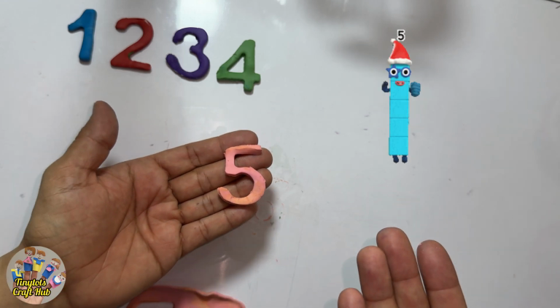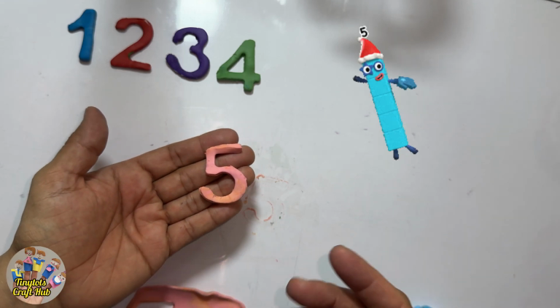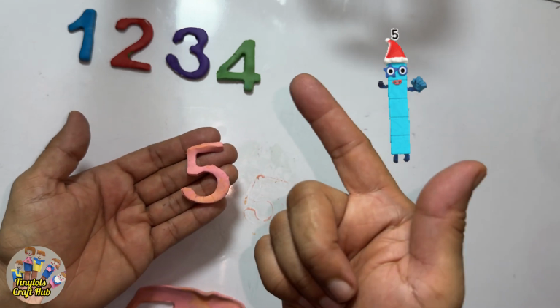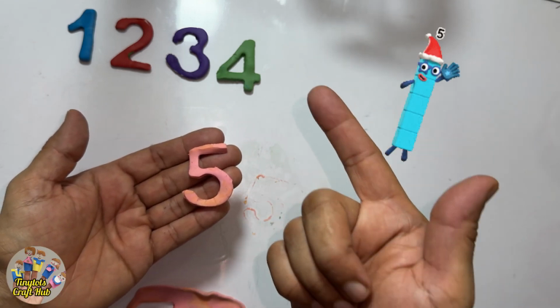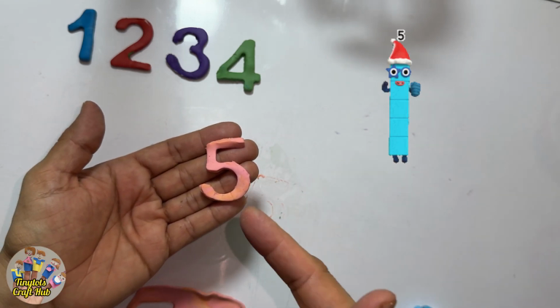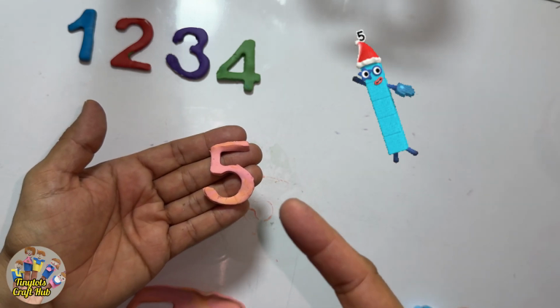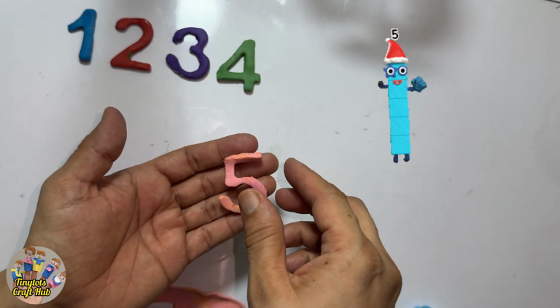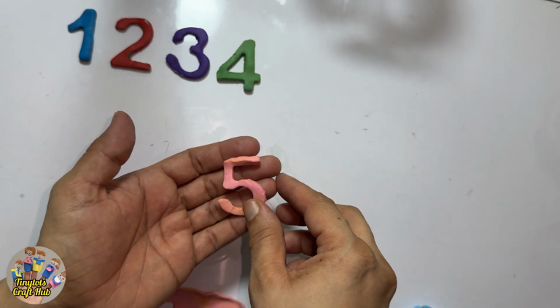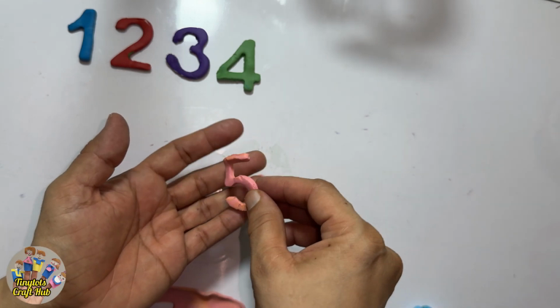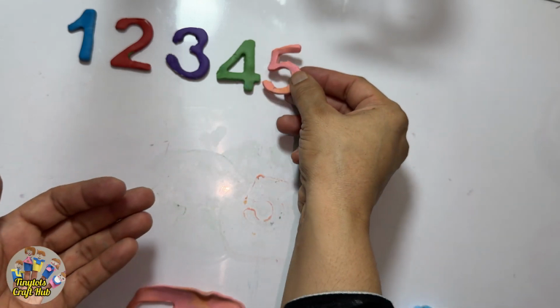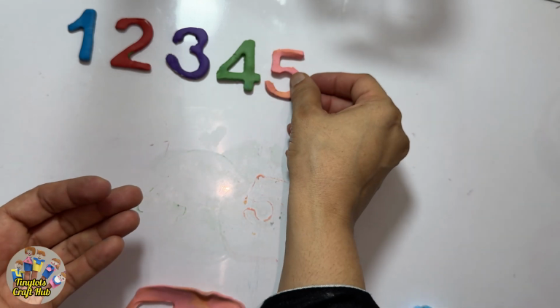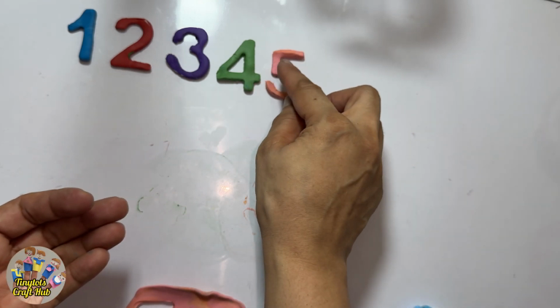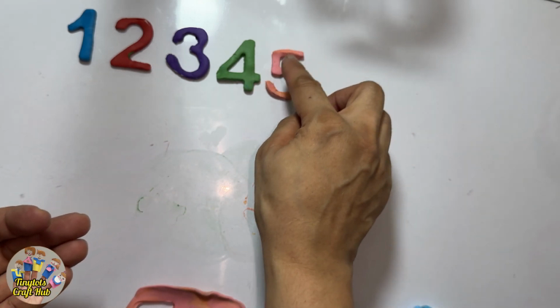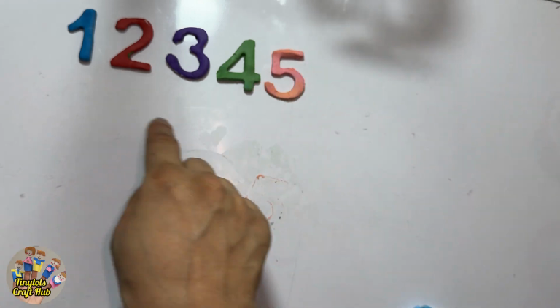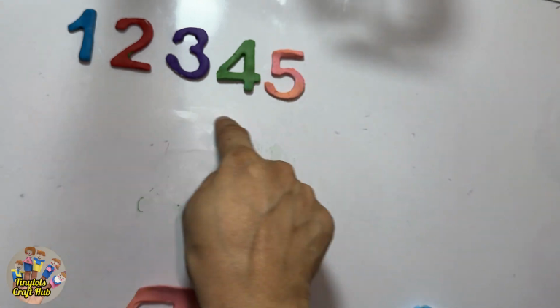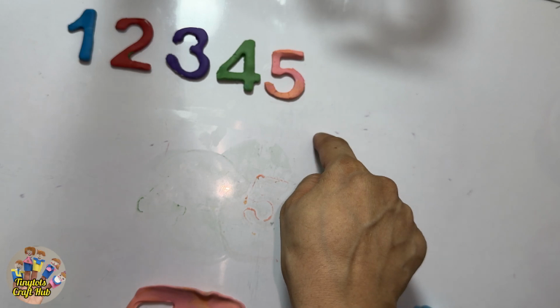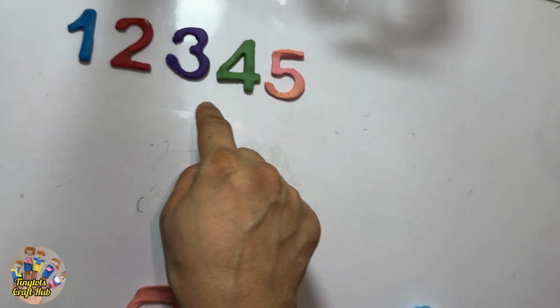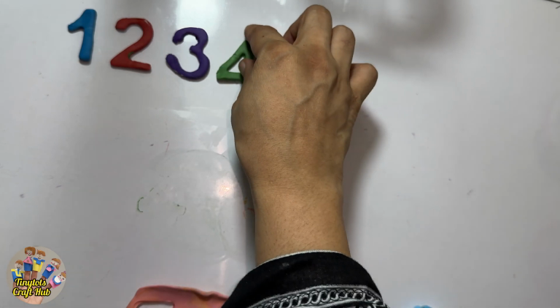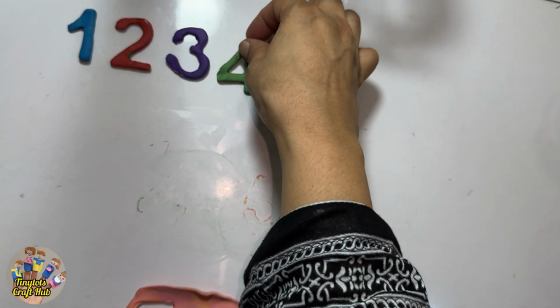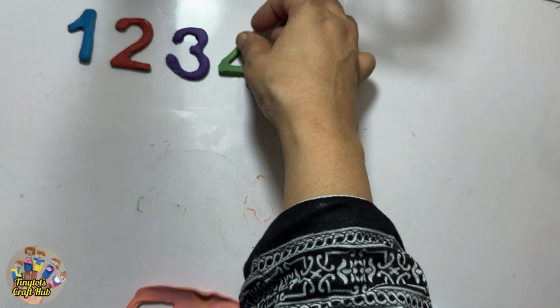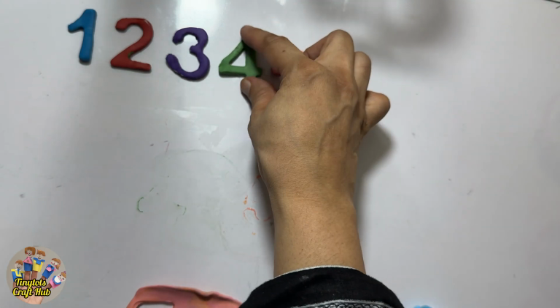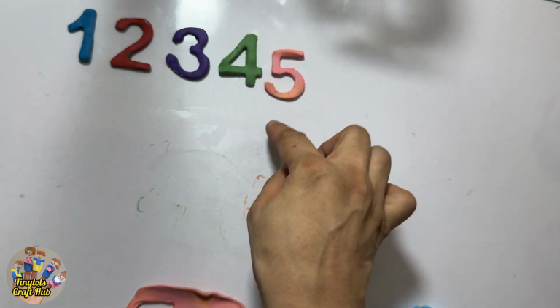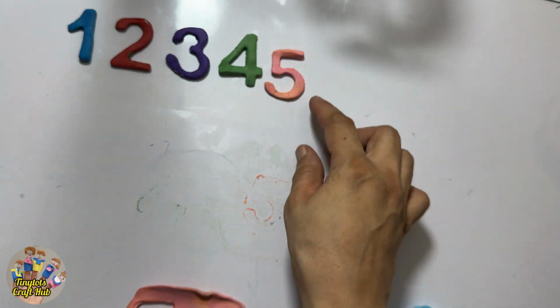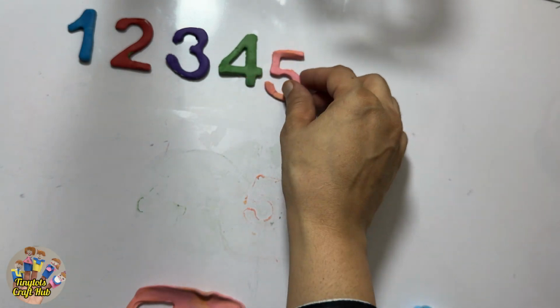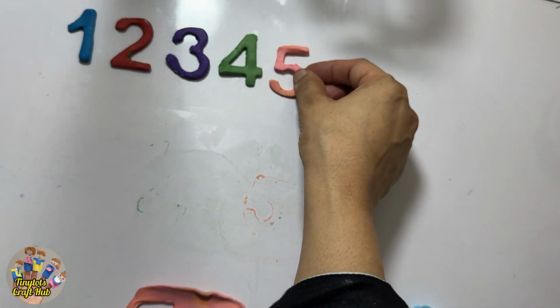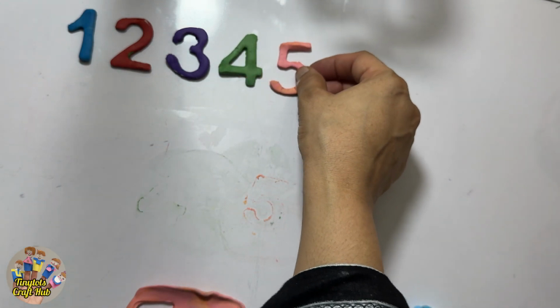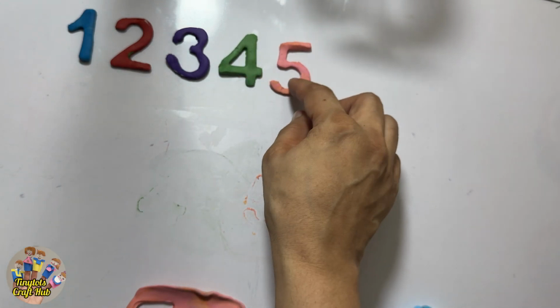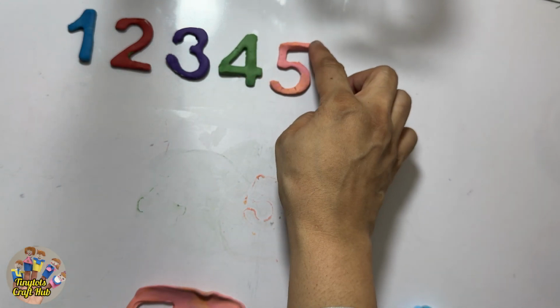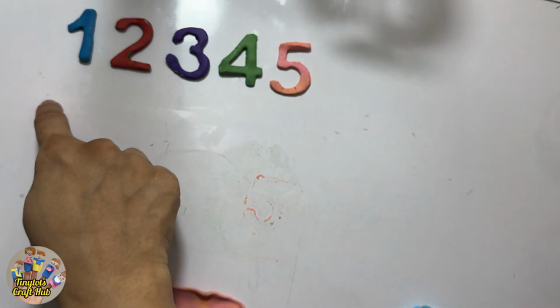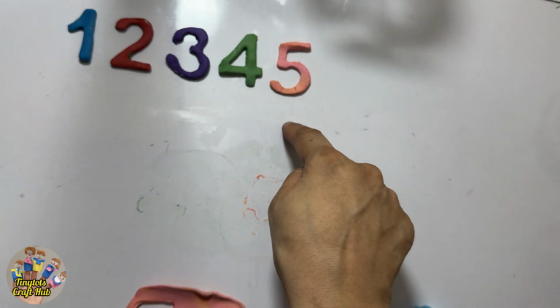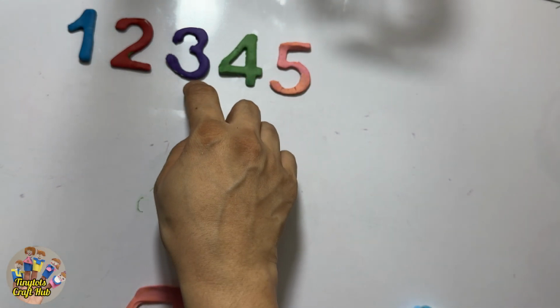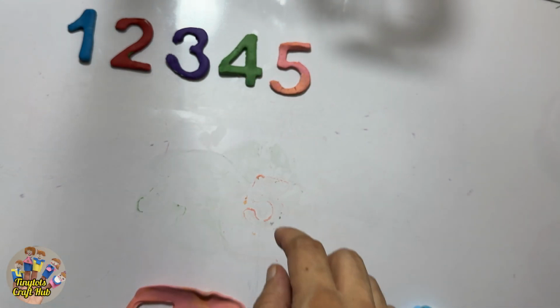Can you count the blocks? One, two, three, four, and five! So after four it's the number five. Yes!